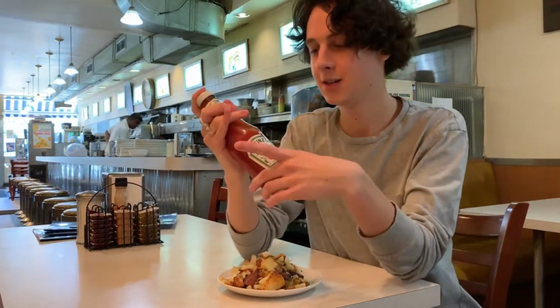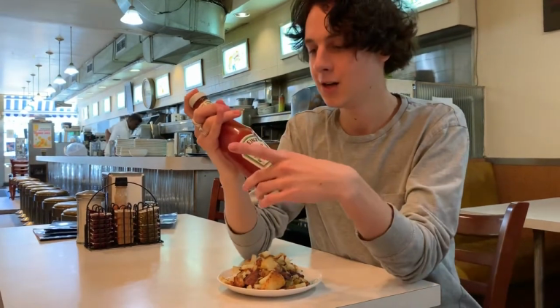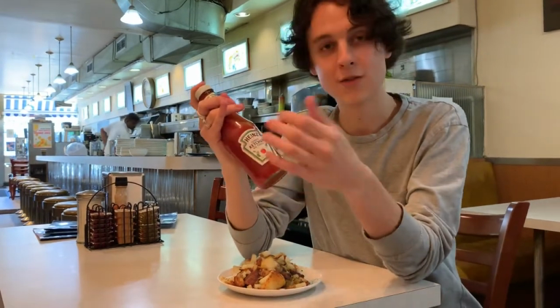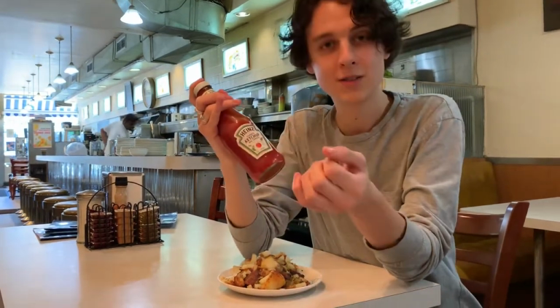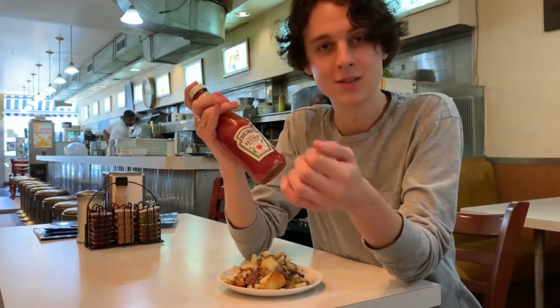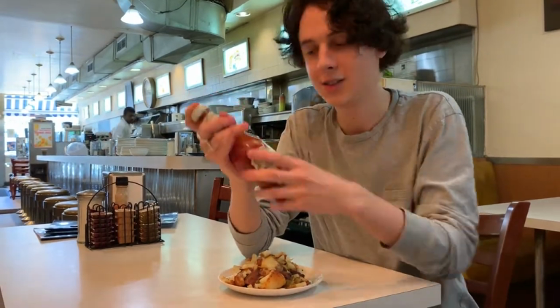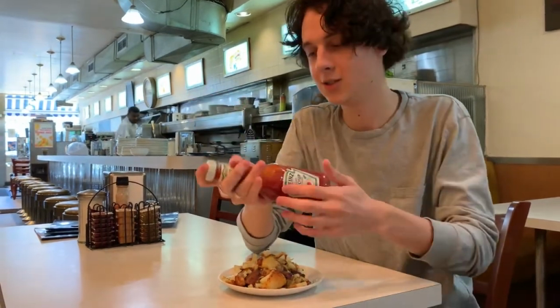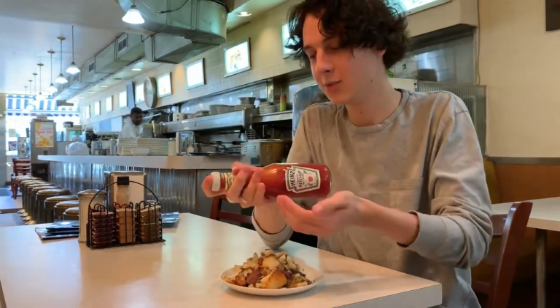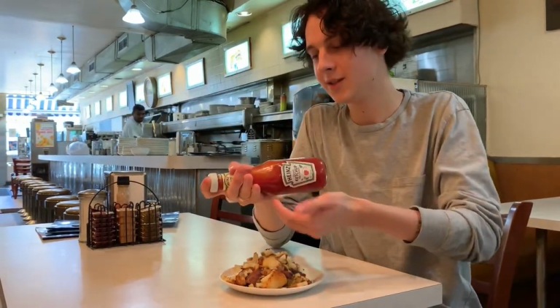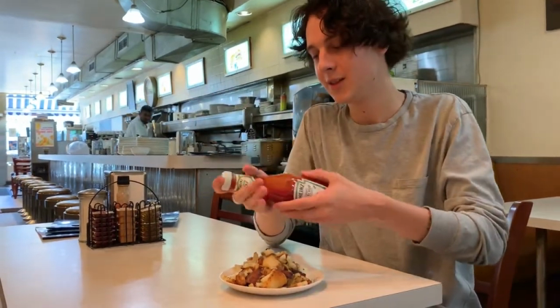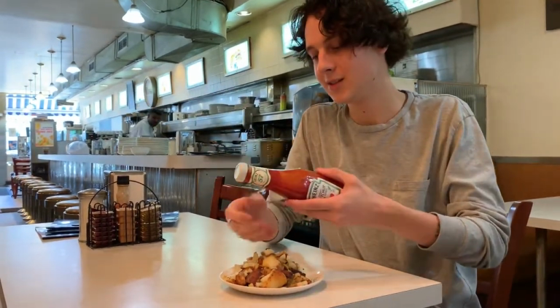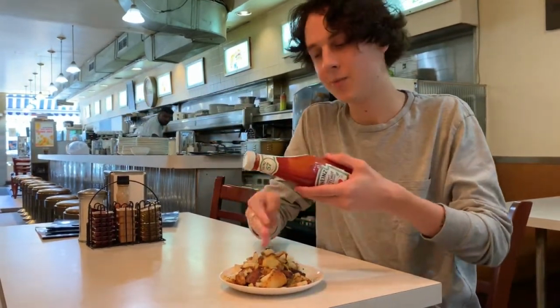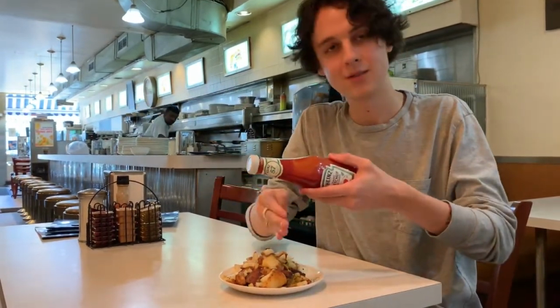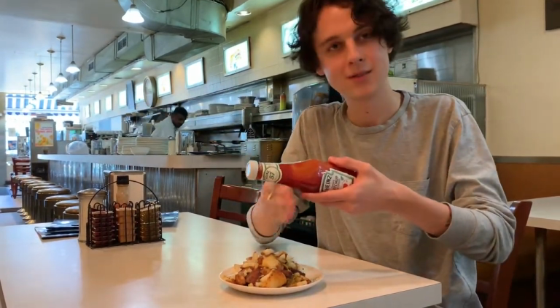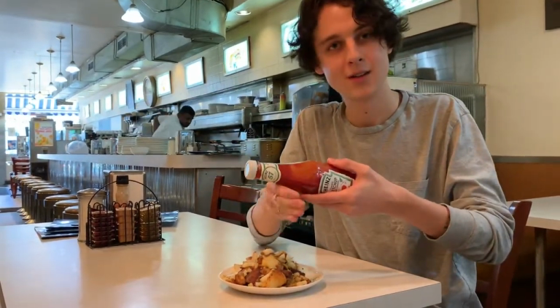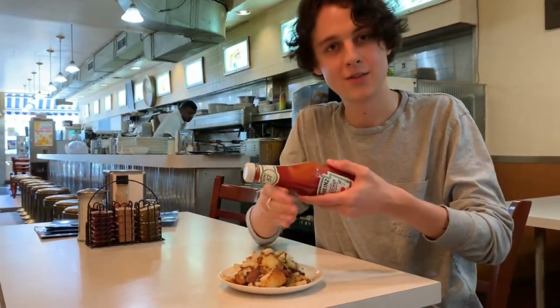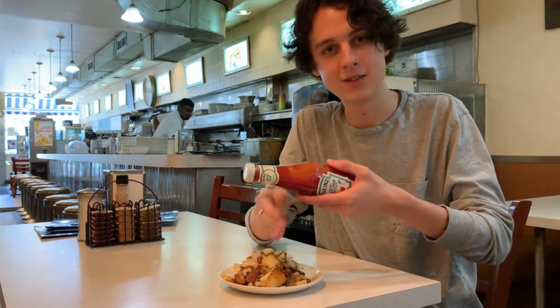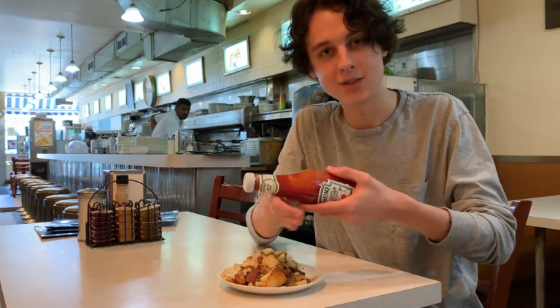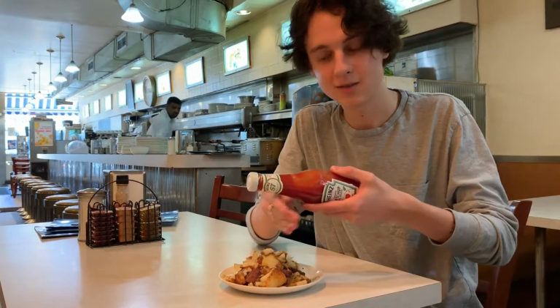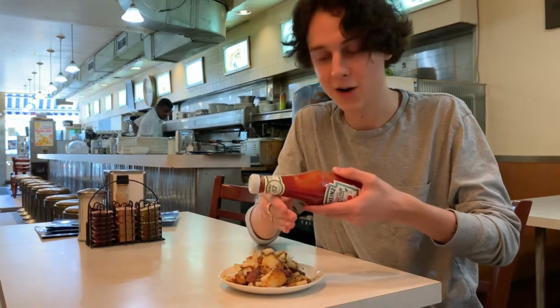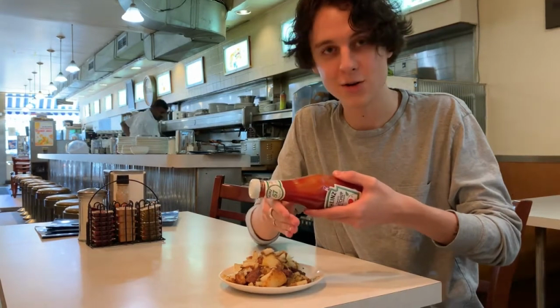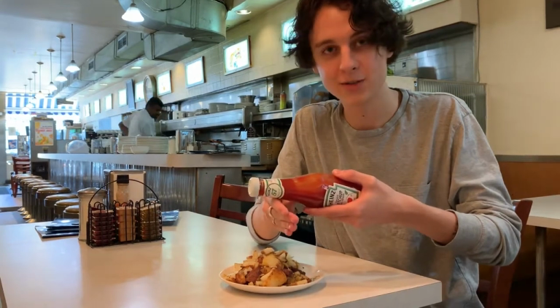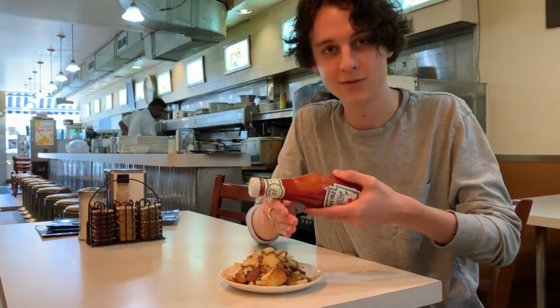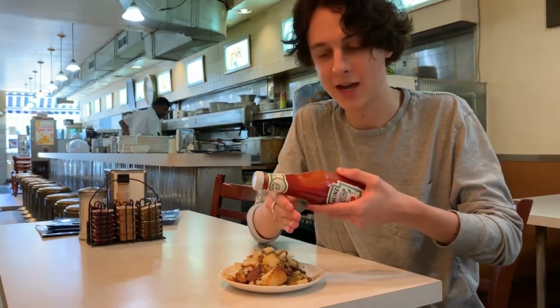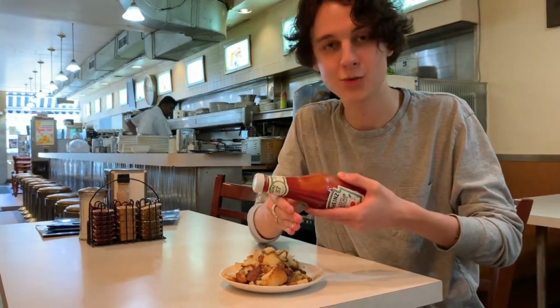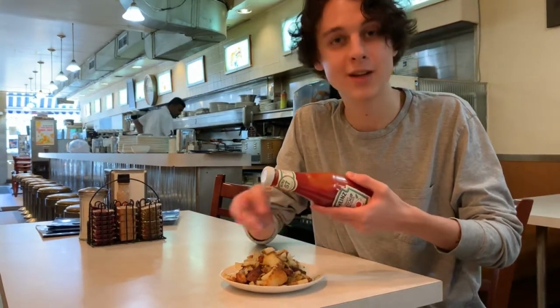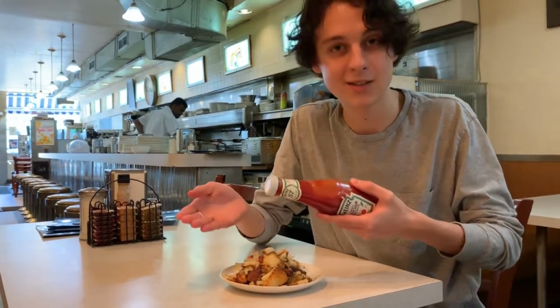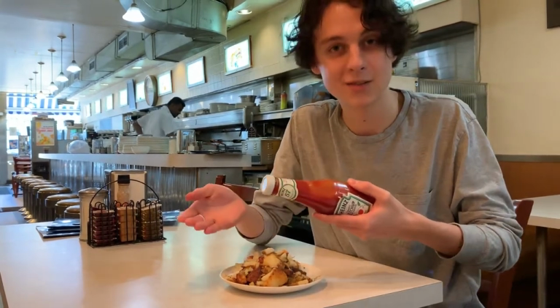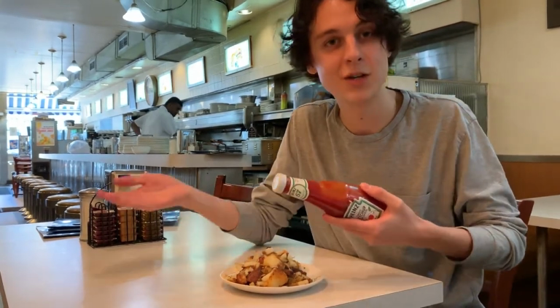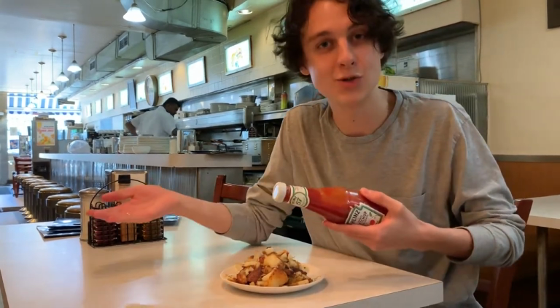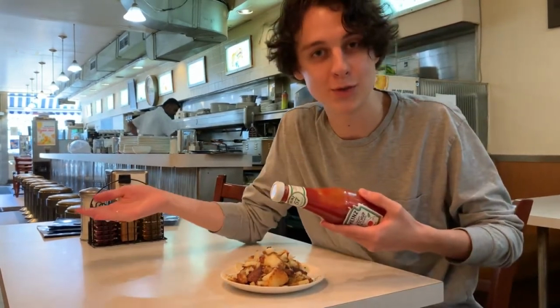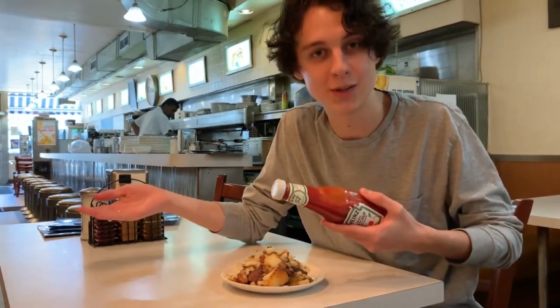The first is just simply tapping the 57. Very normal, very casual, classic — vintage, if you will.